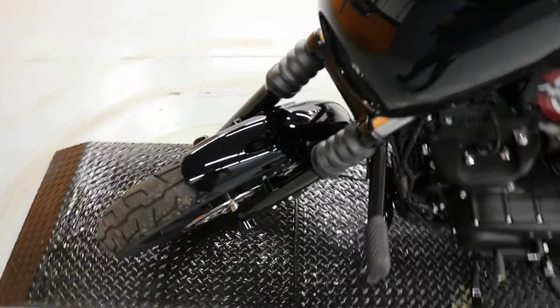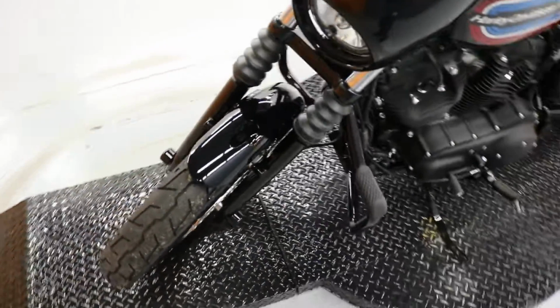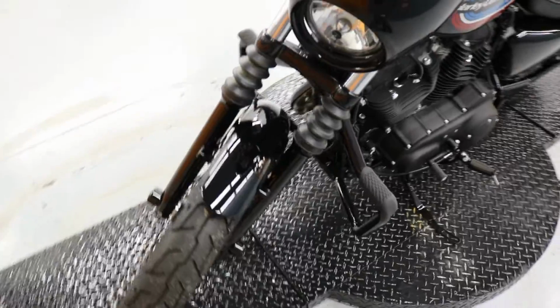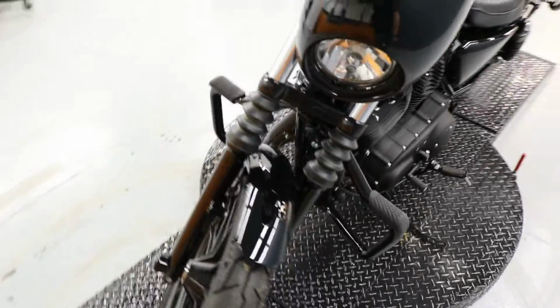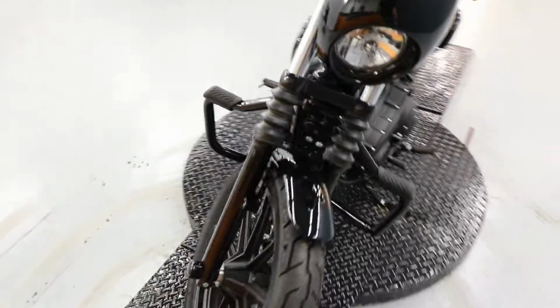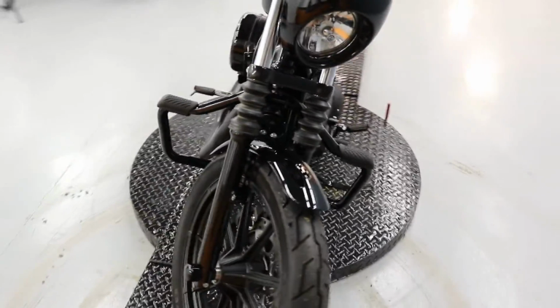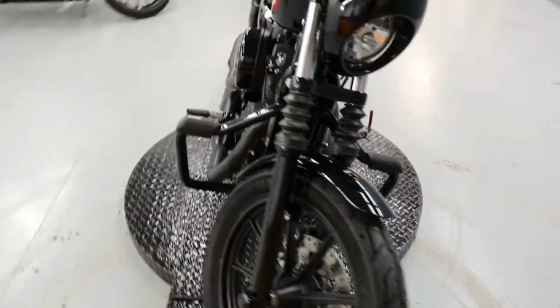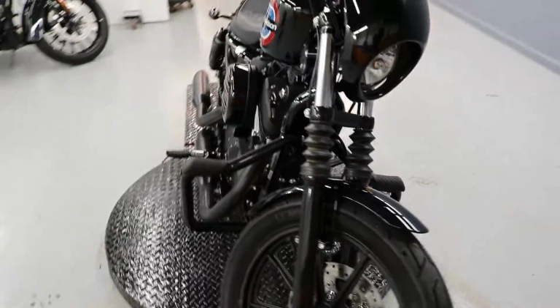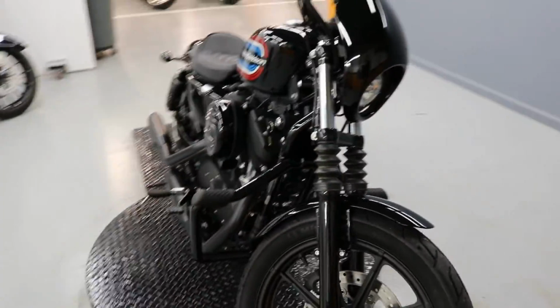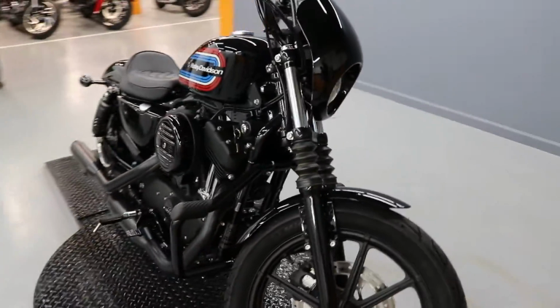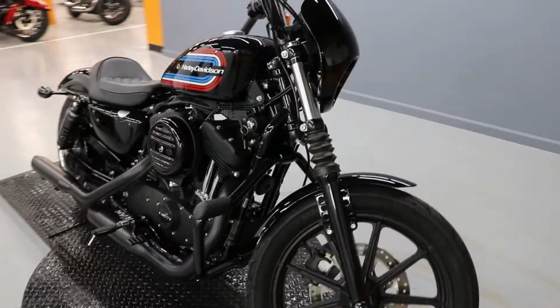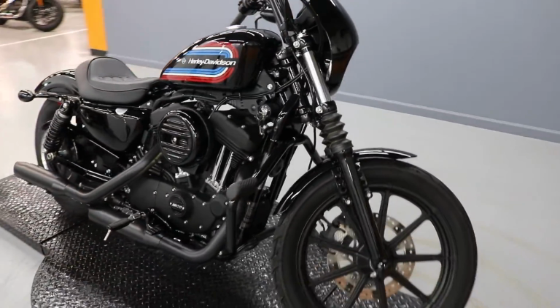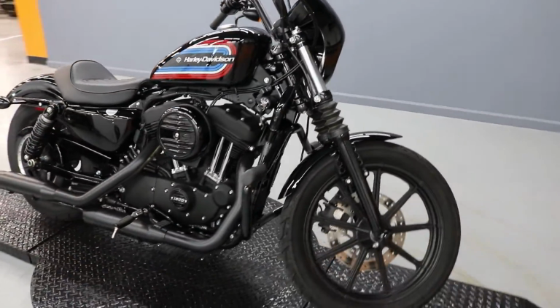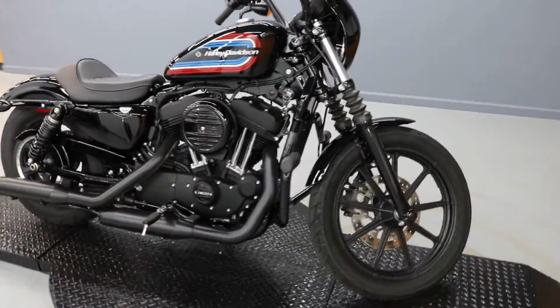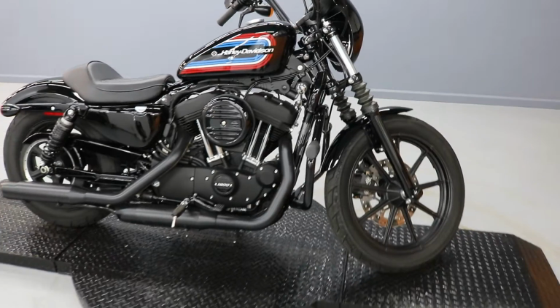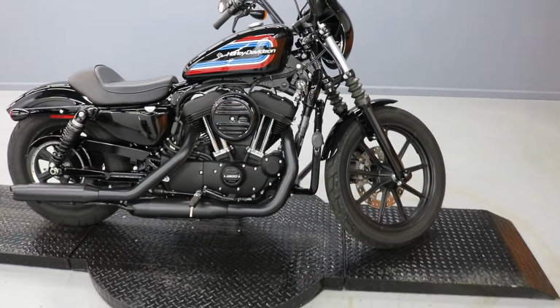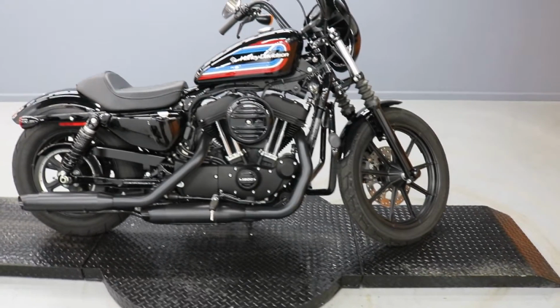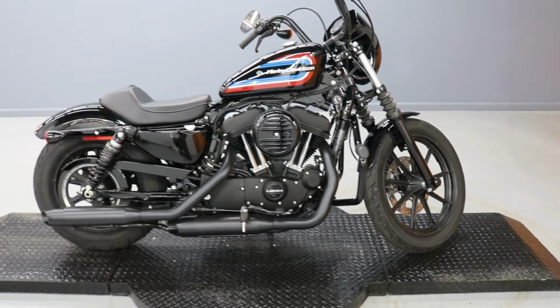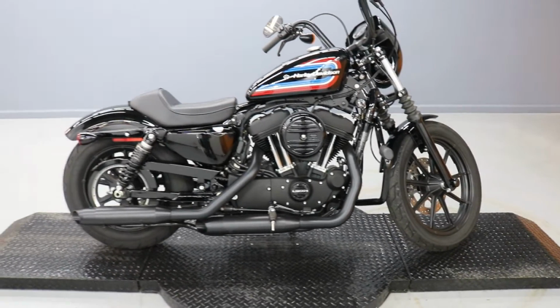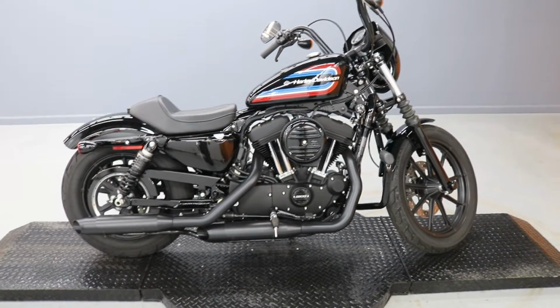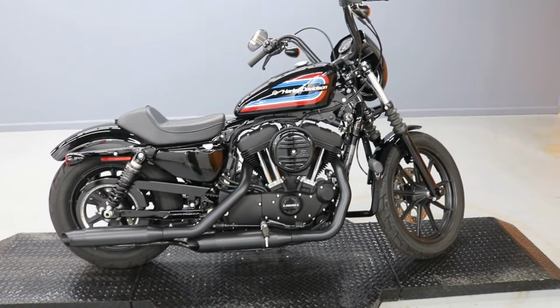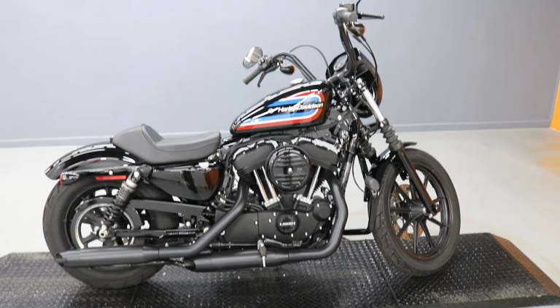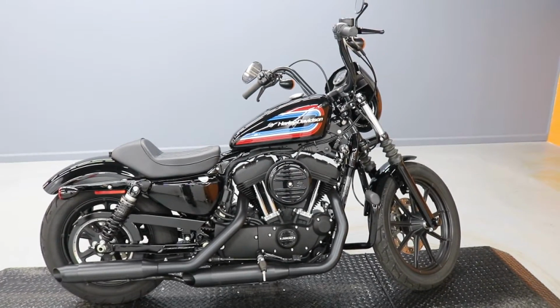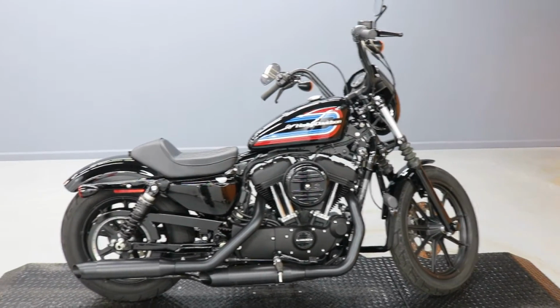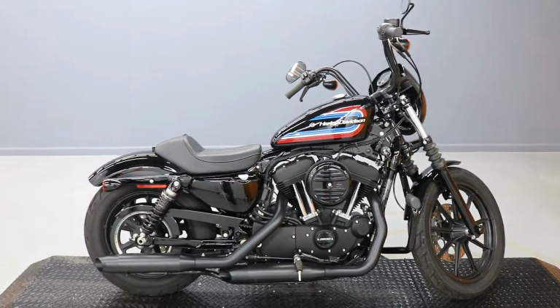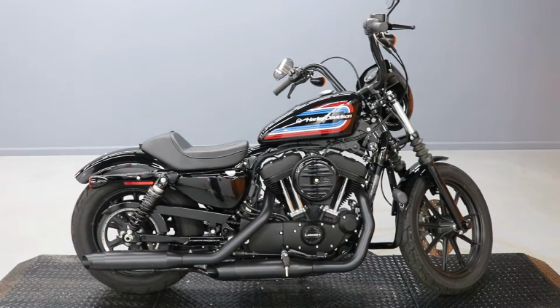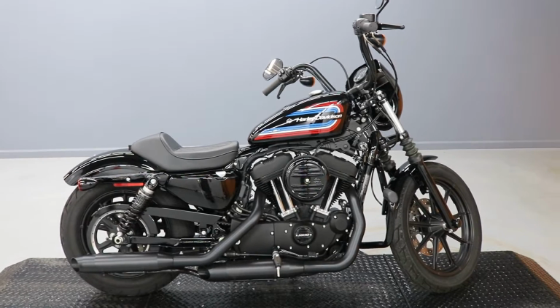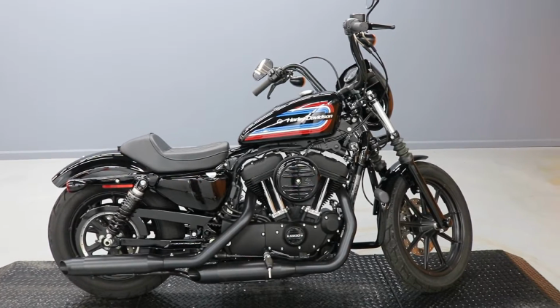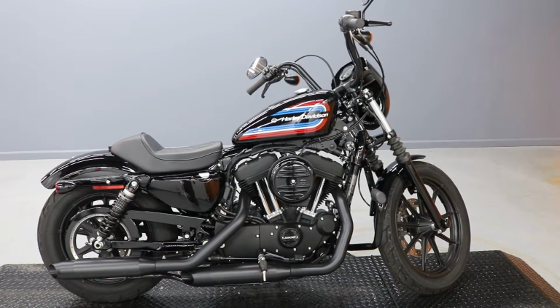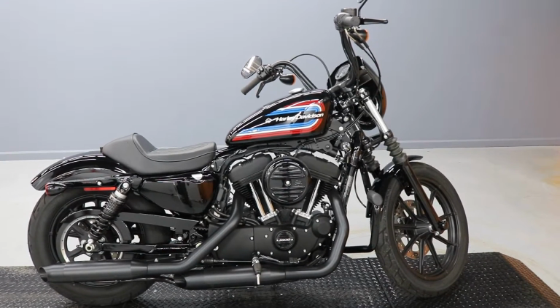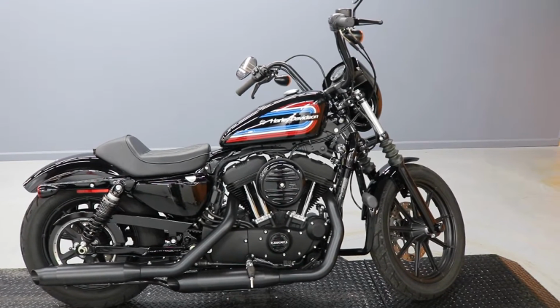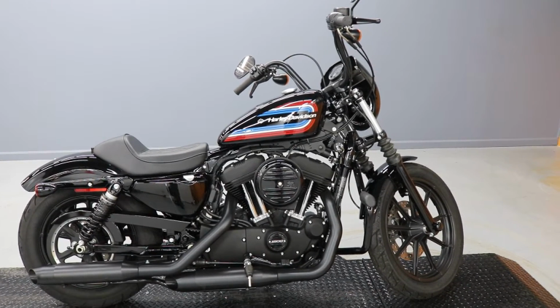So their loss is your gain — come on in, take a test ride if you're interested. It's a fun little bike, great for the city, real nimble, lot of fun in the twisties. Come on in.